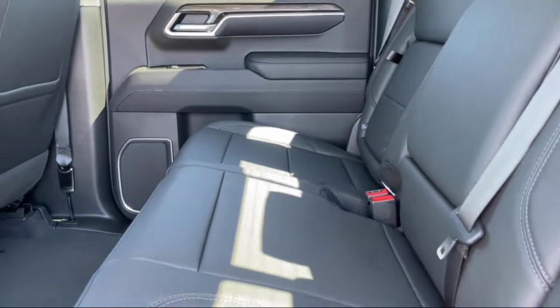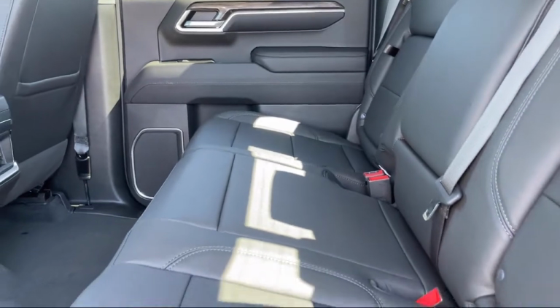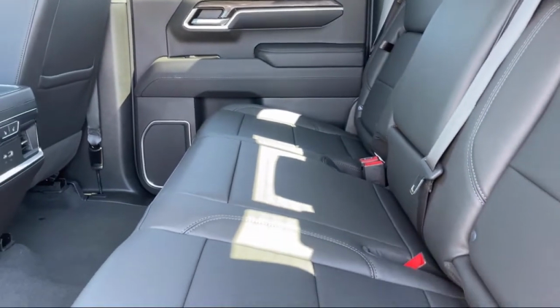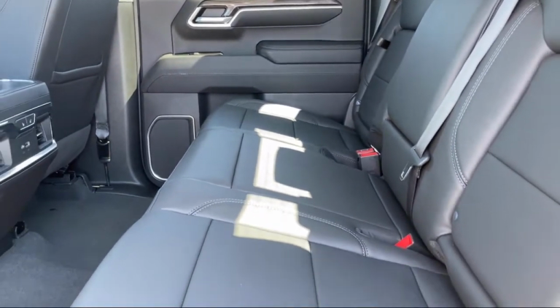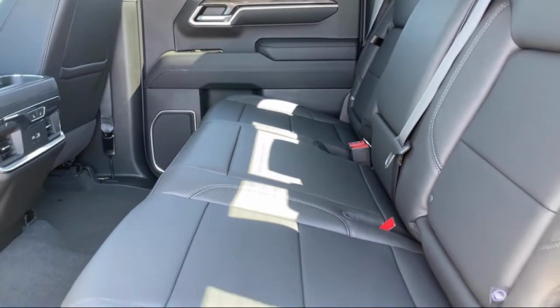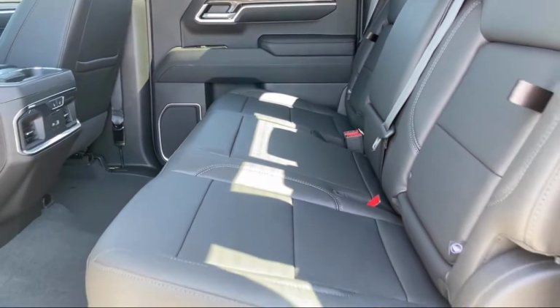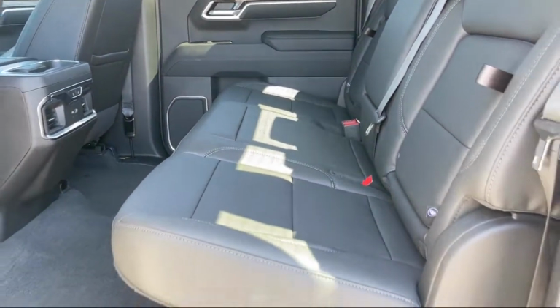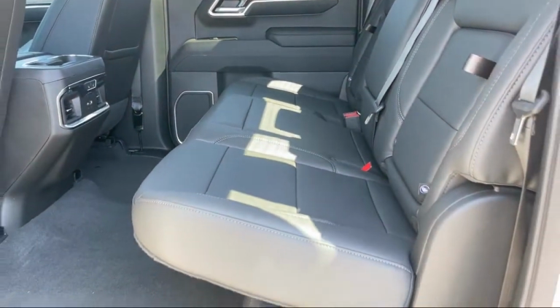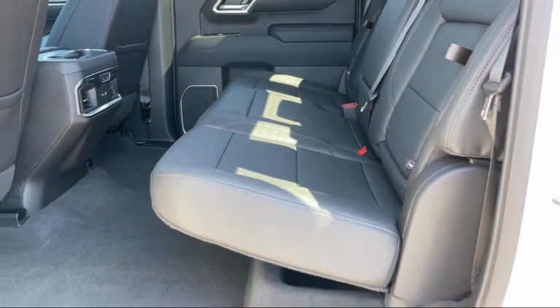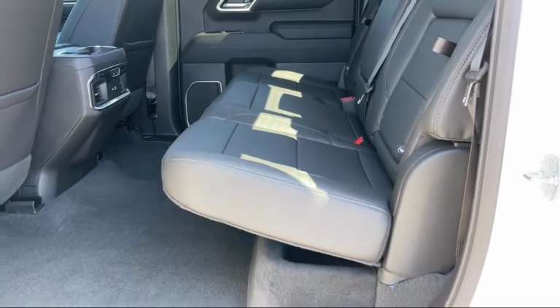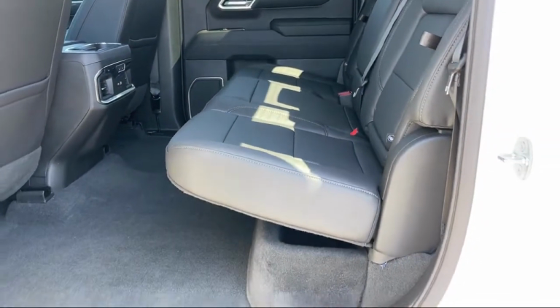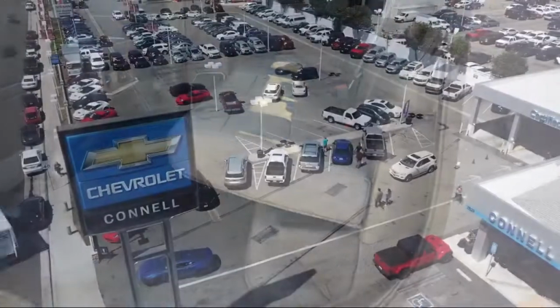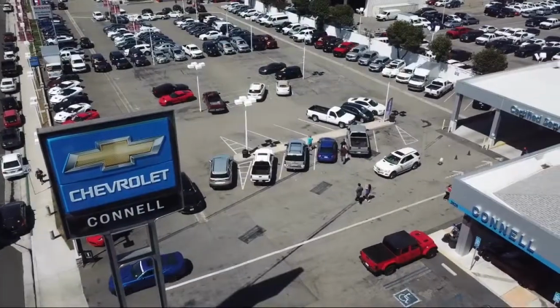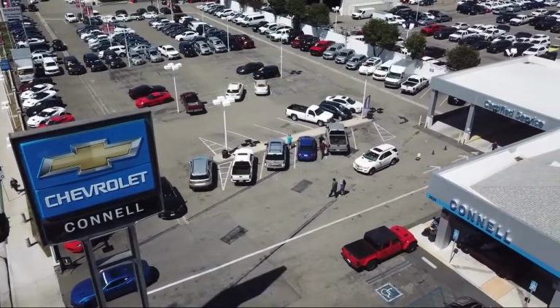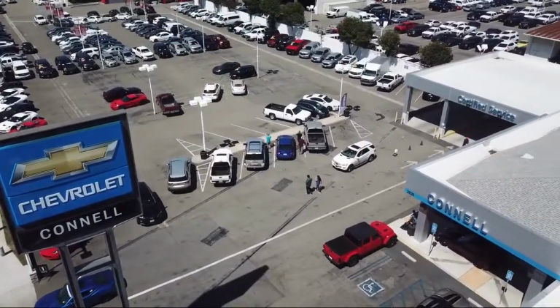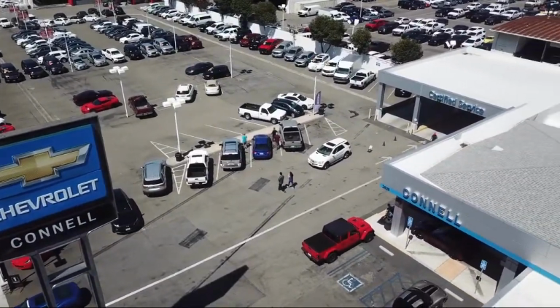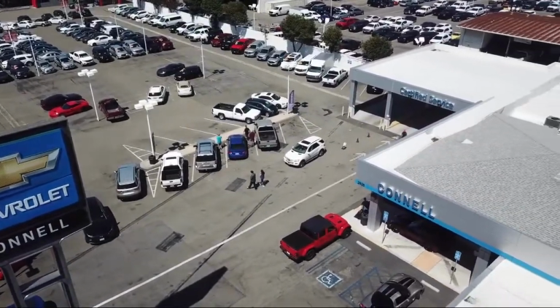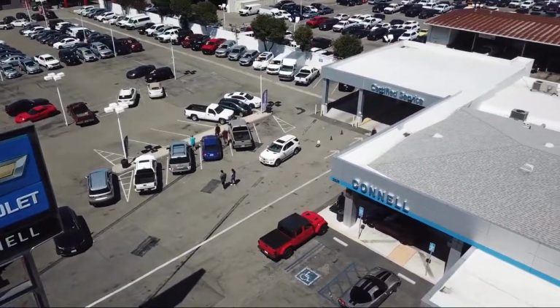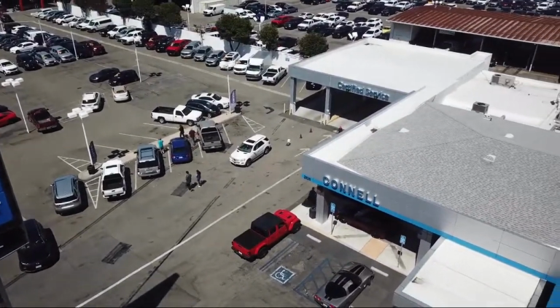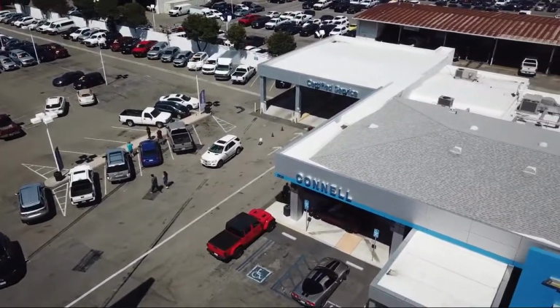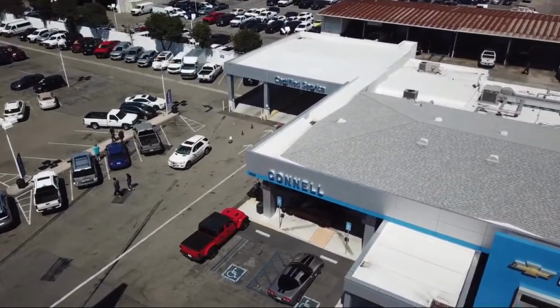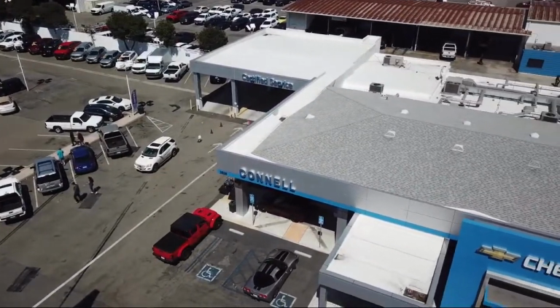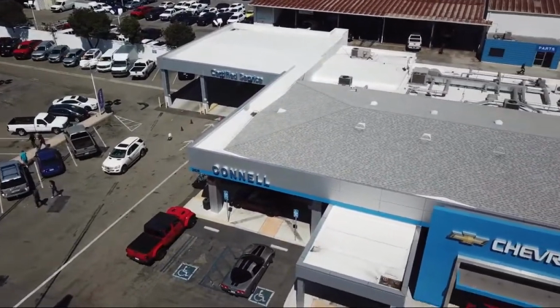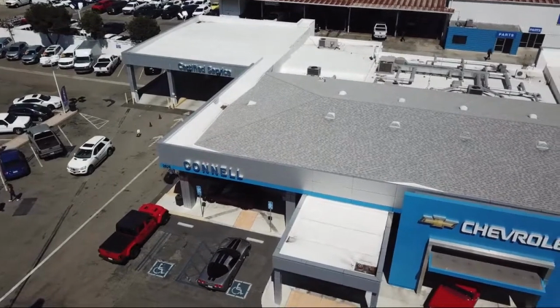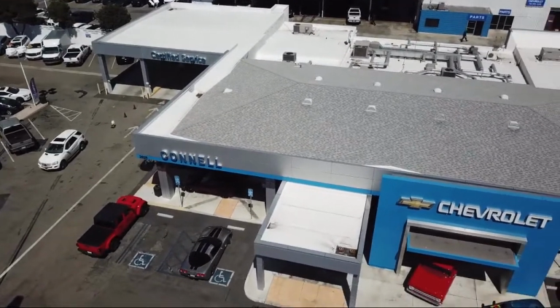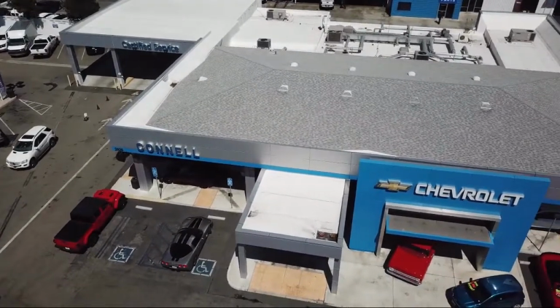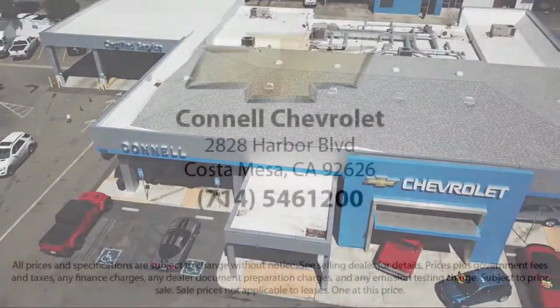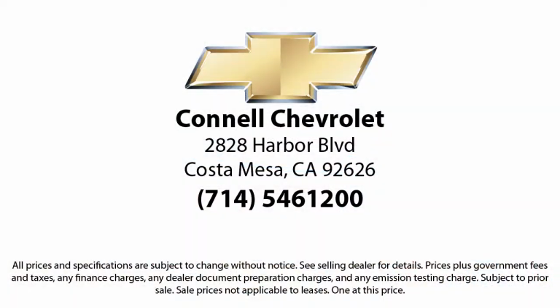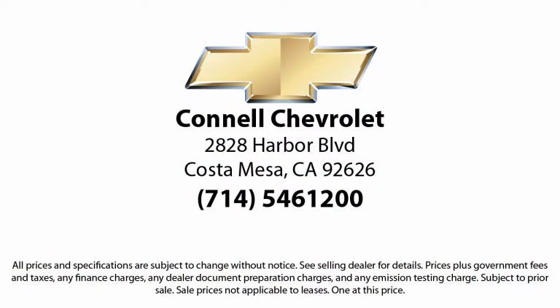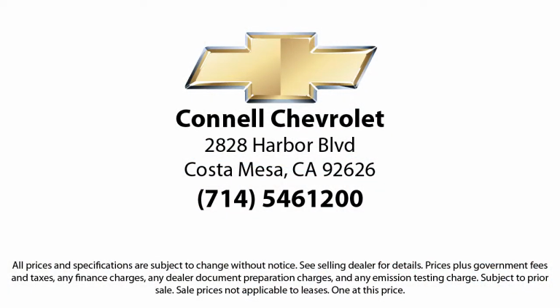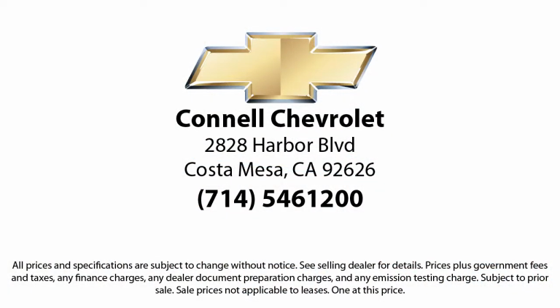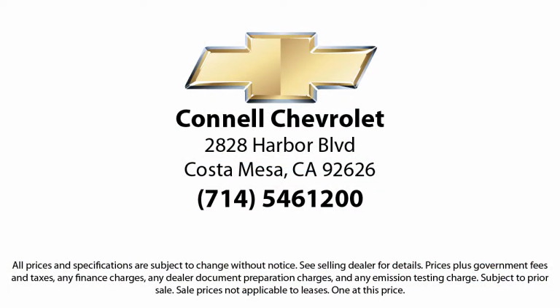And with hundreds of reviews giving us a 4.5 star rating, we think we're doing just that. So come see us today on our massive lot with over six acres of Chevrolet. Connell Chevrolet is located at 2828 Harbor Boulevard in Costa Mesa.